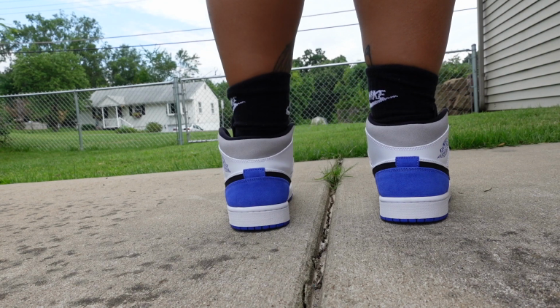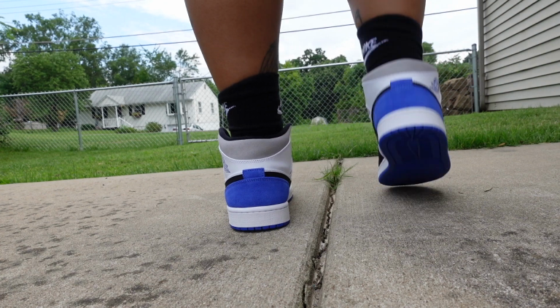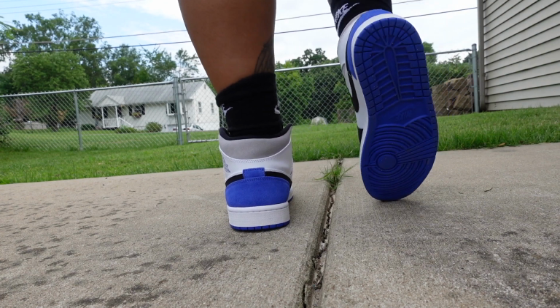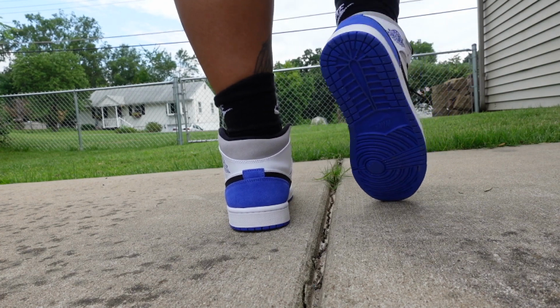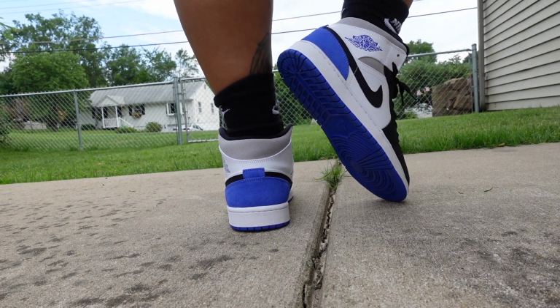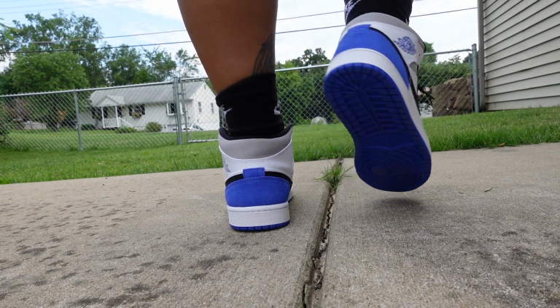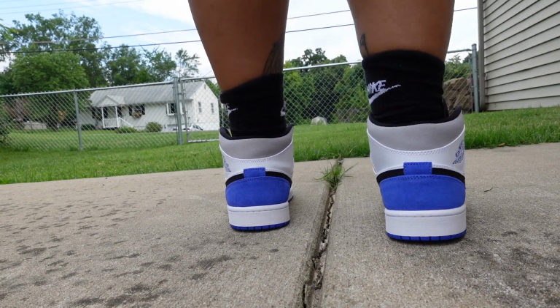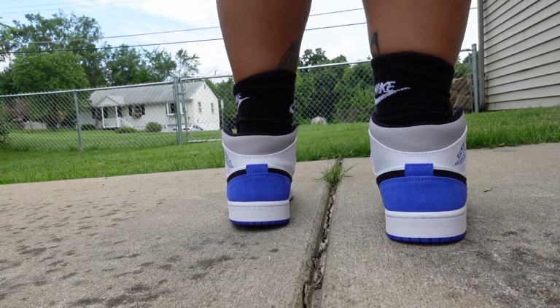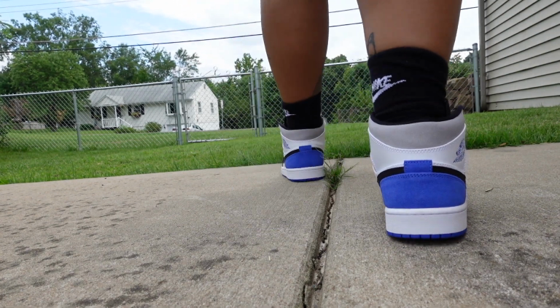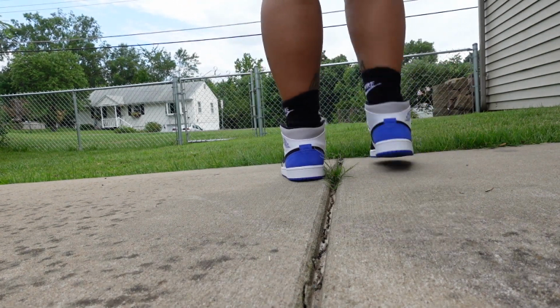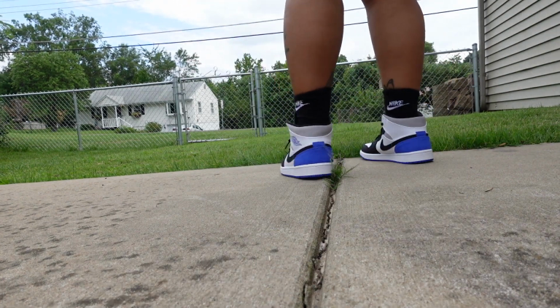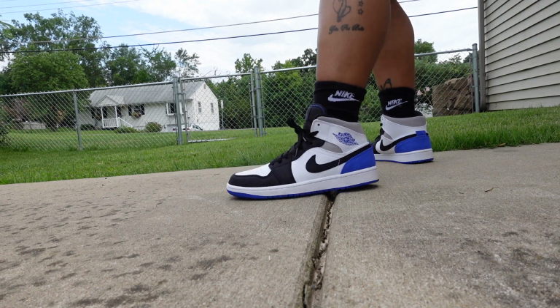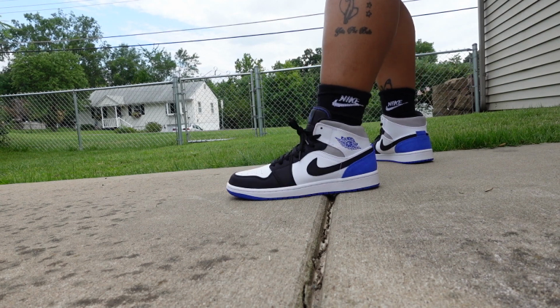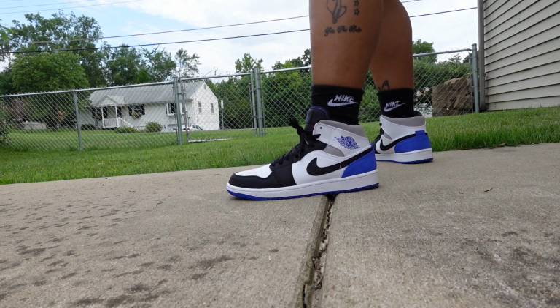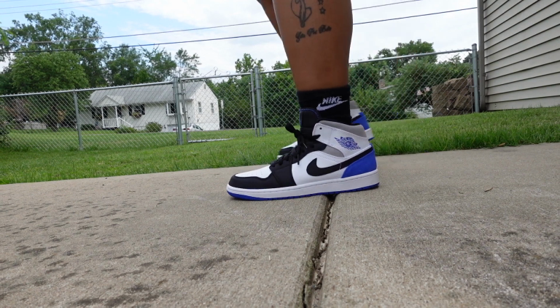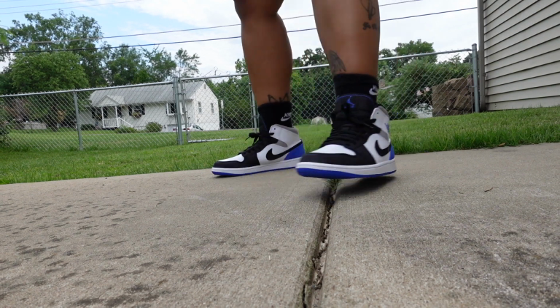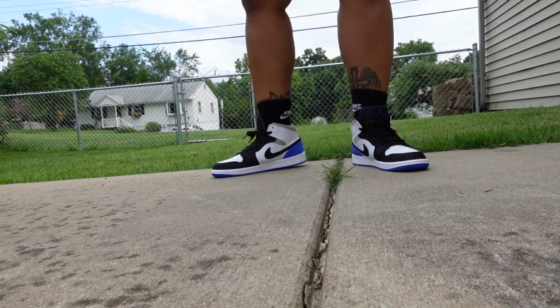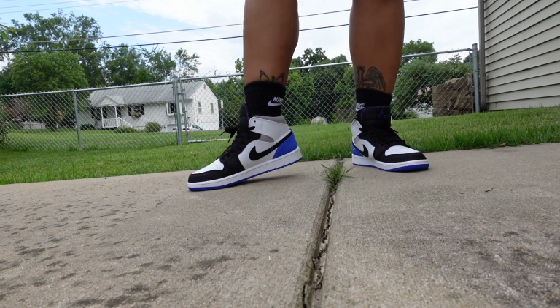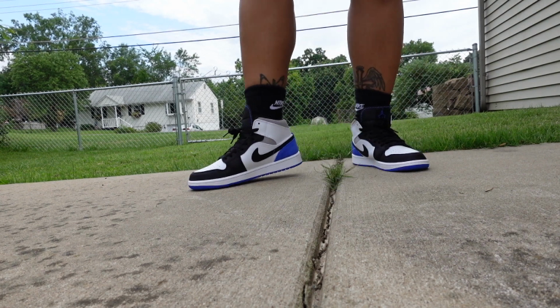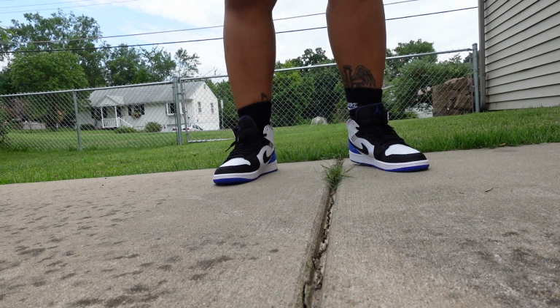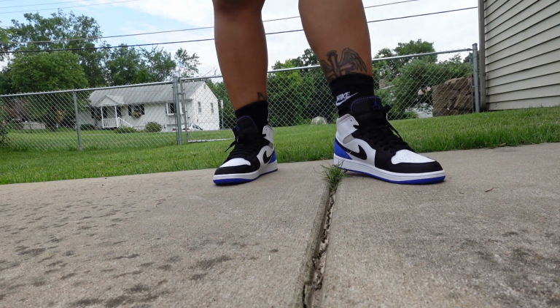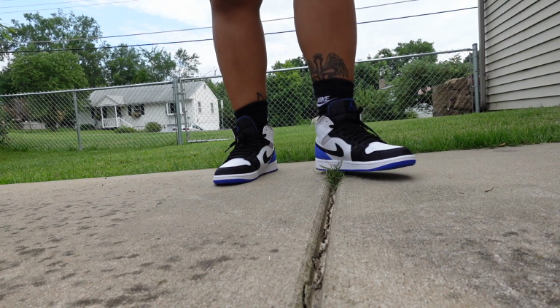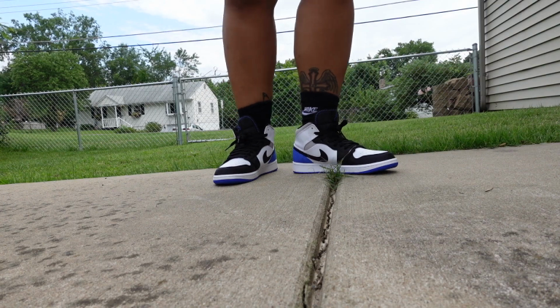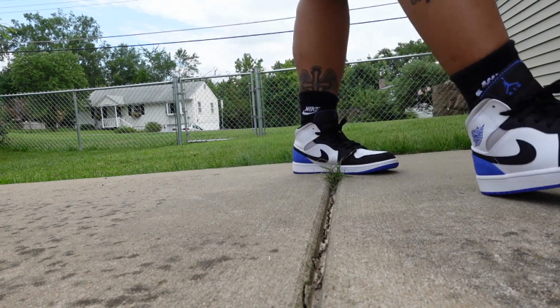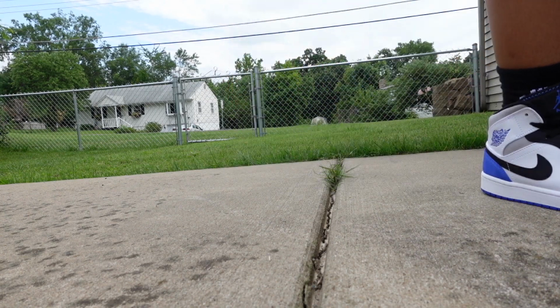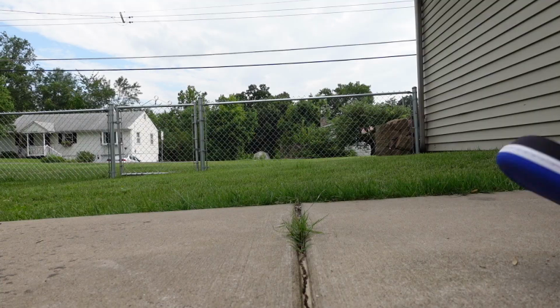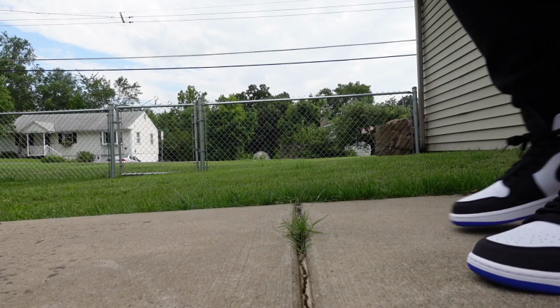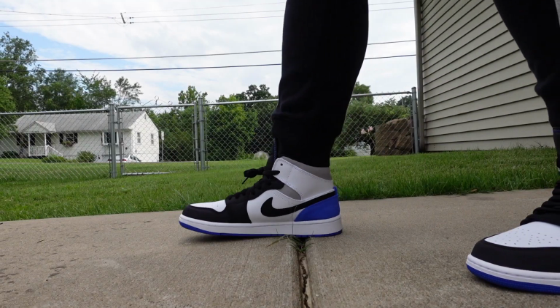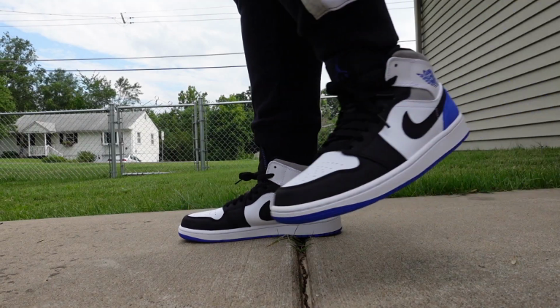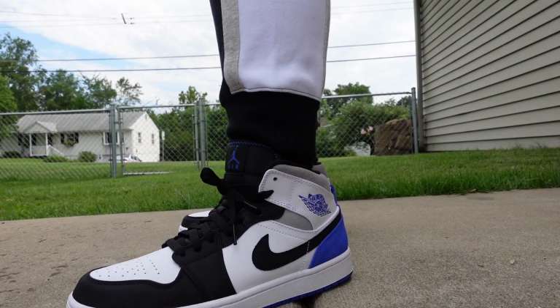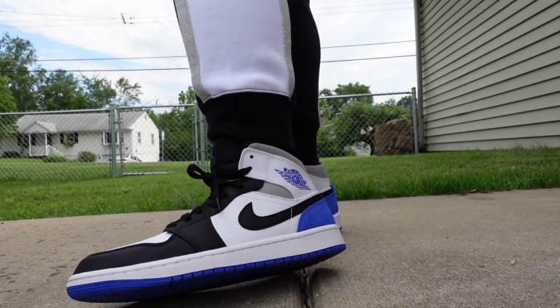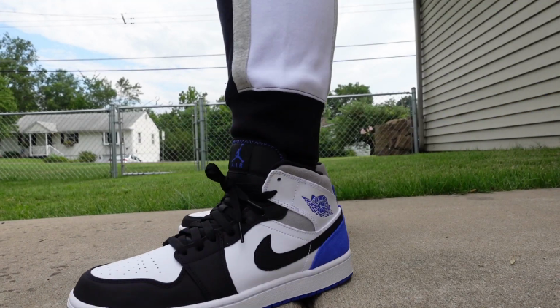These sneakers do run true to size. If you've never picked up an Air Jordan One or Air Jordan One Mid, they run true to size. I have wide feet and these work fine for me; if you have a narrow foot you should definitely be fine in these sneakers.